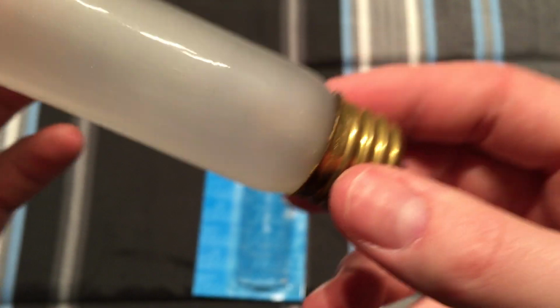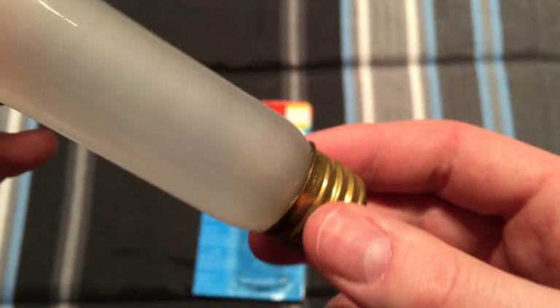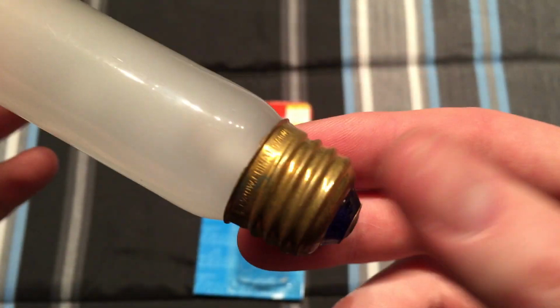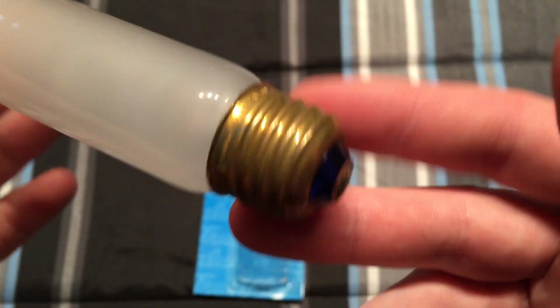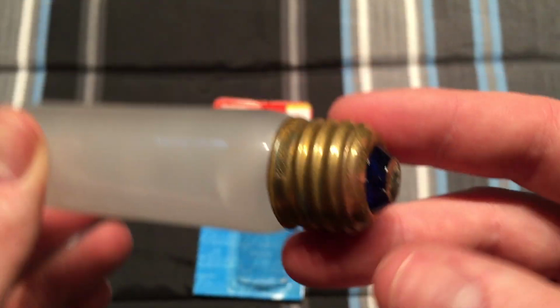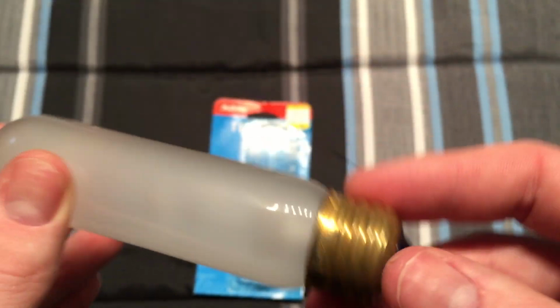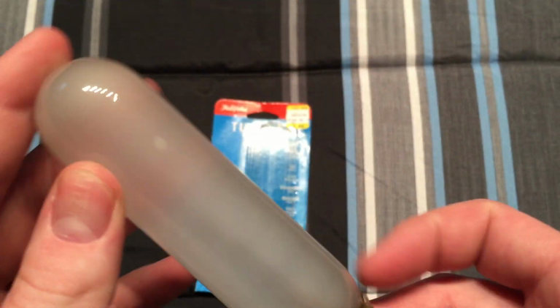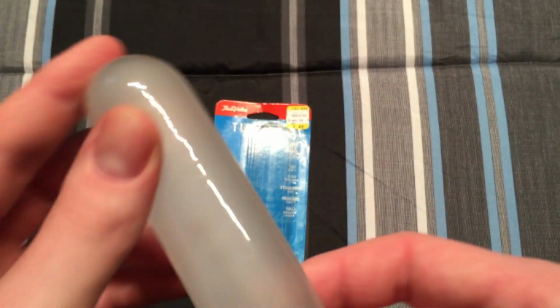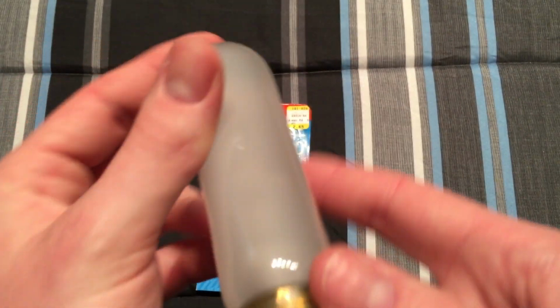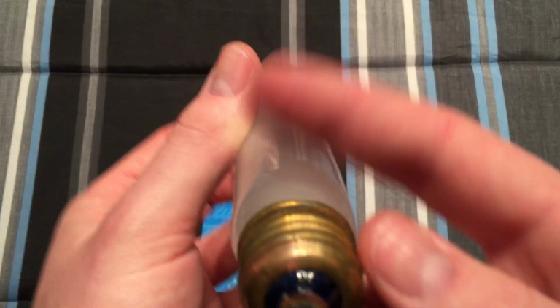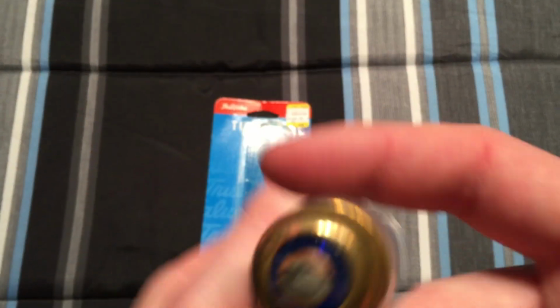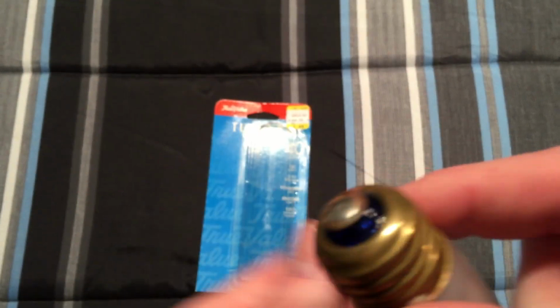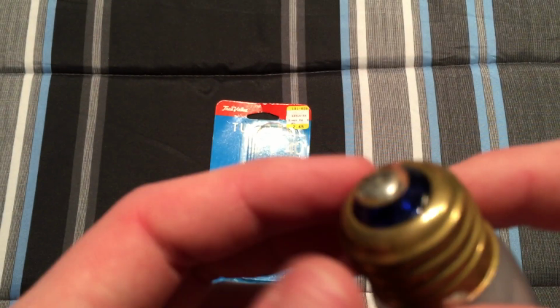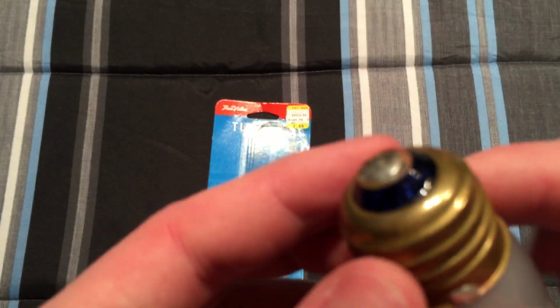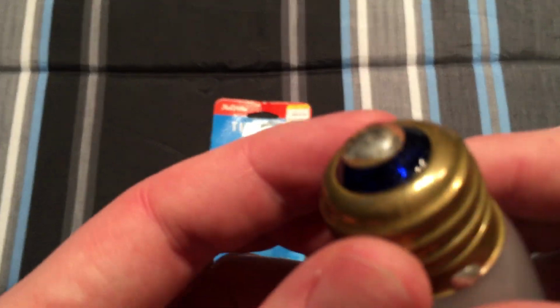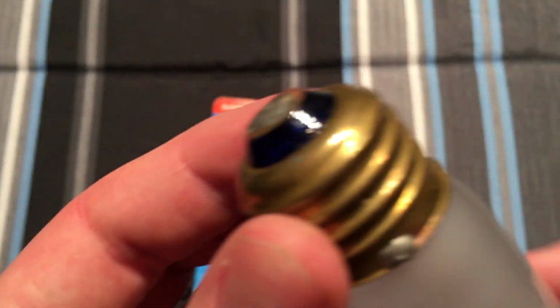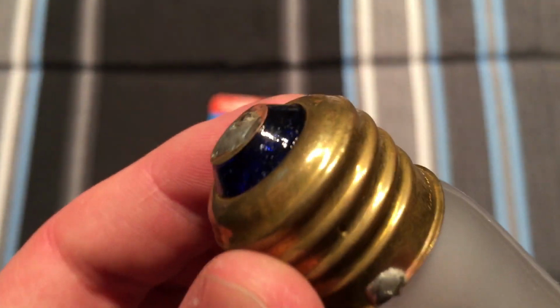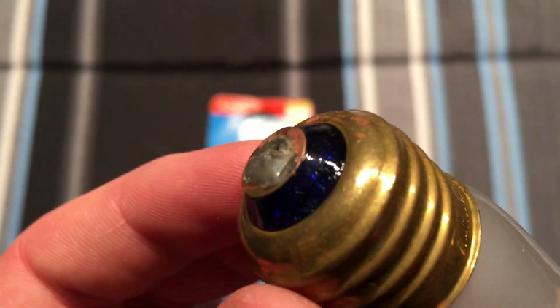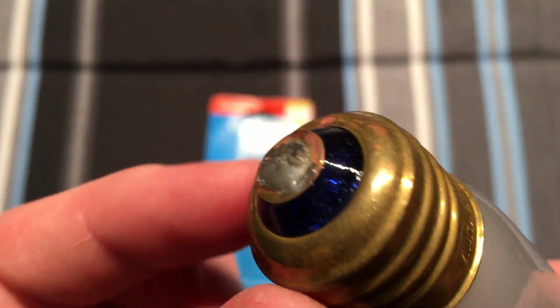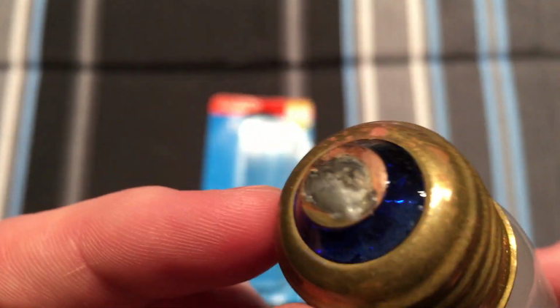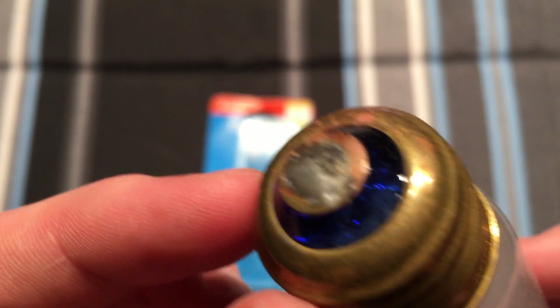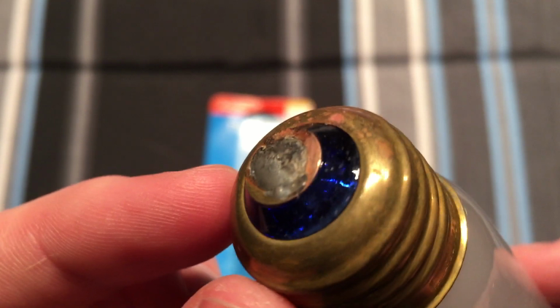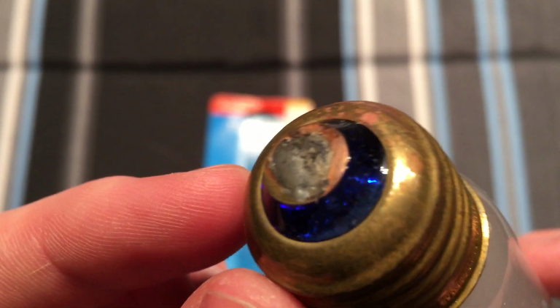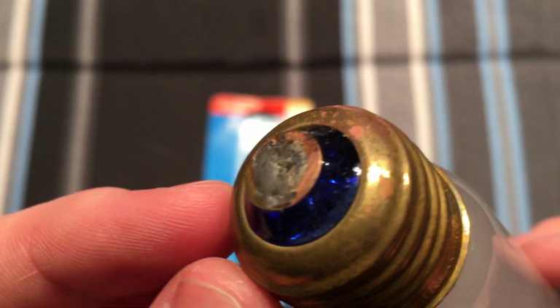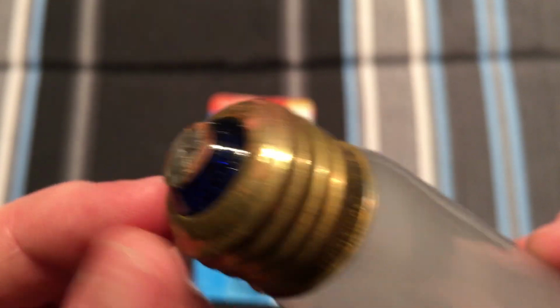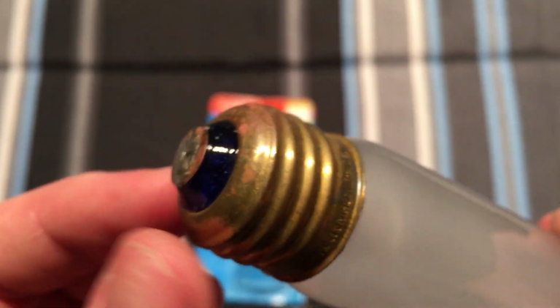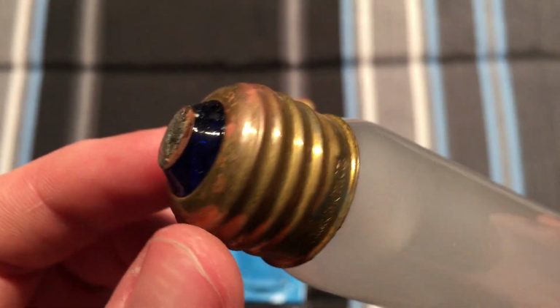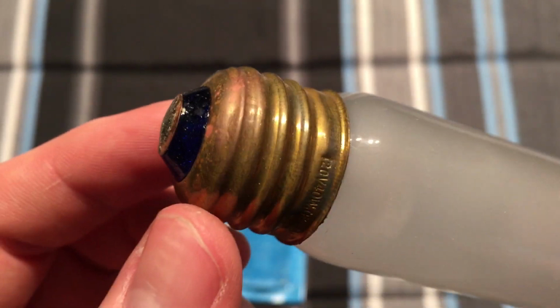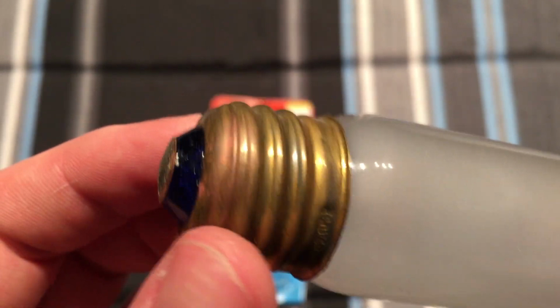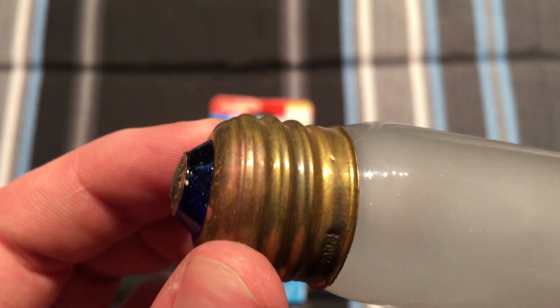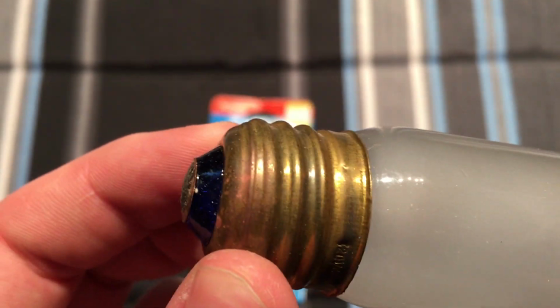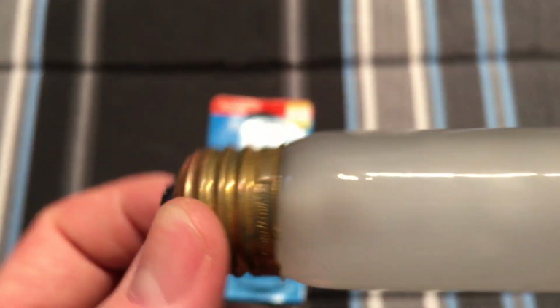That kind of makes me think it's one of the fake Westinghouse bulbs. Although we do have a very nice blue glass insulator on the bottom. That's nice.